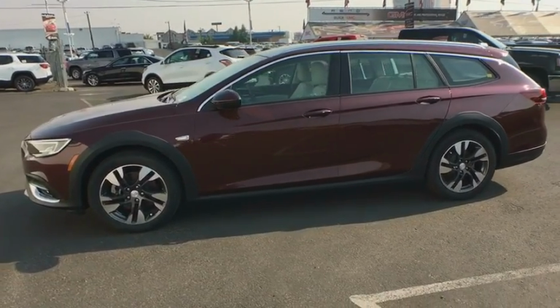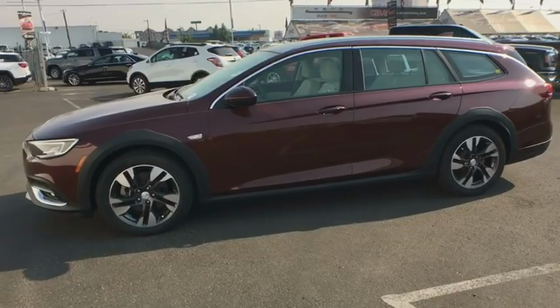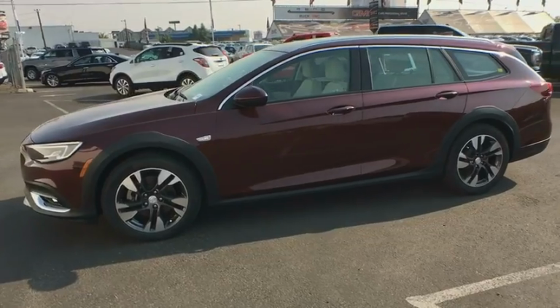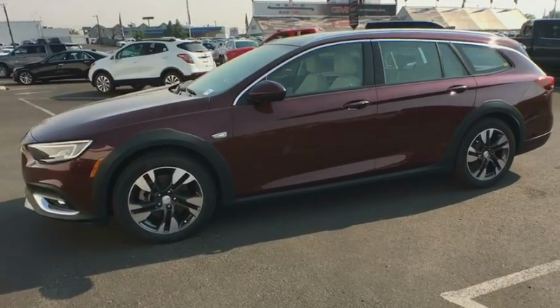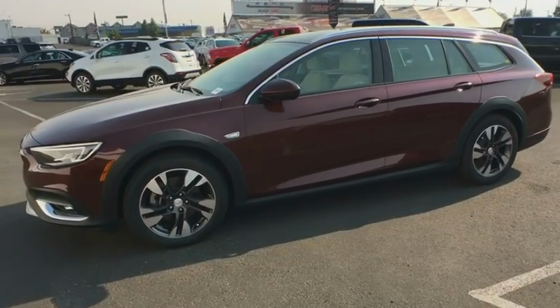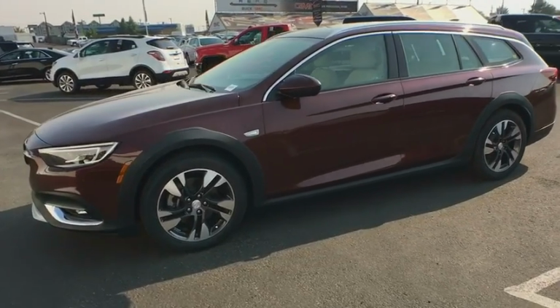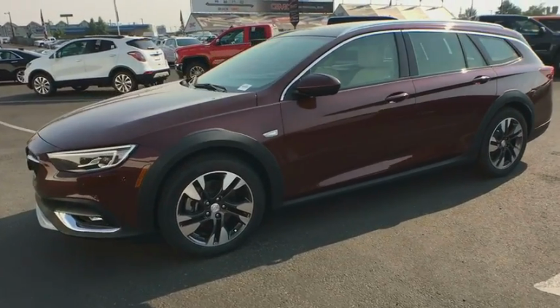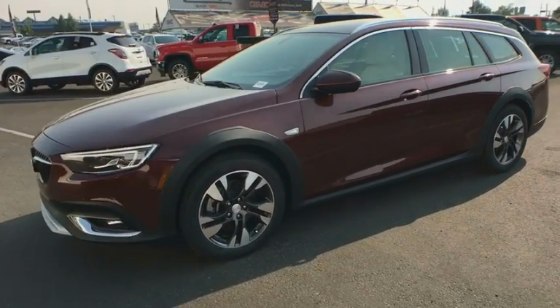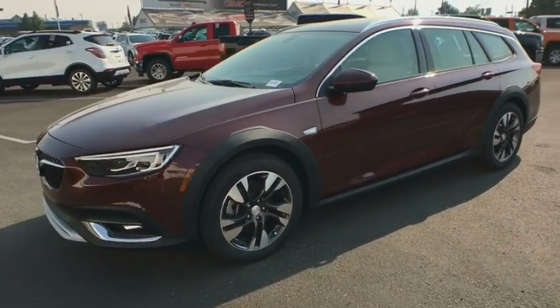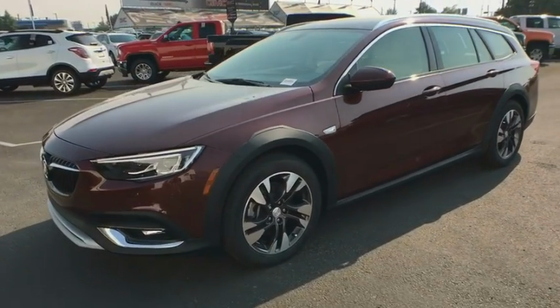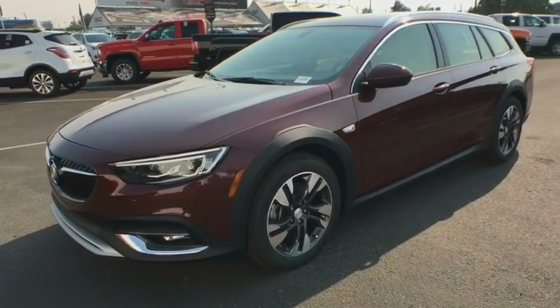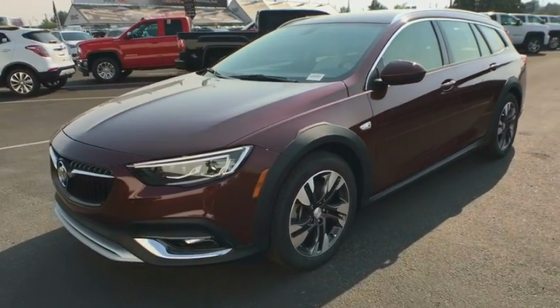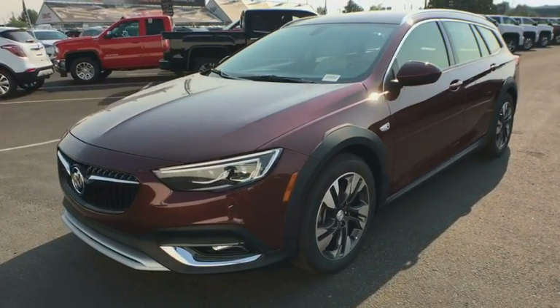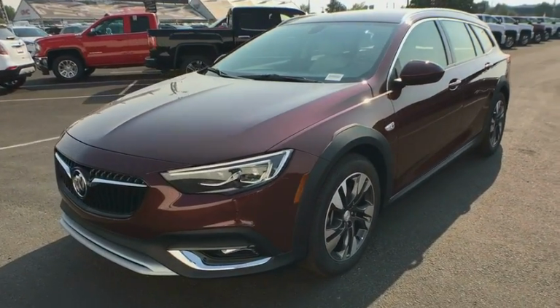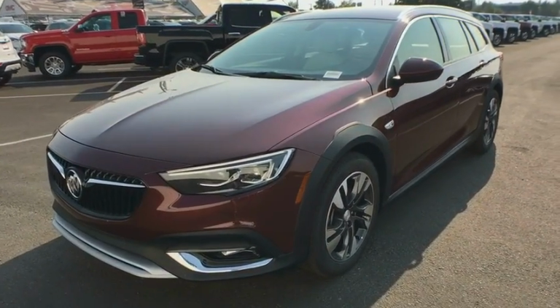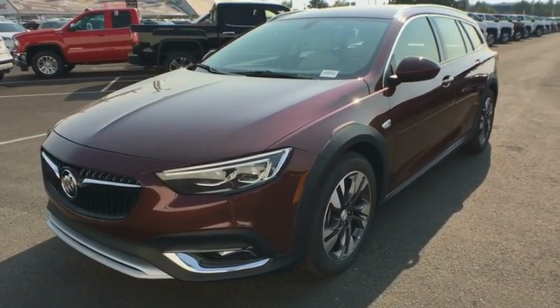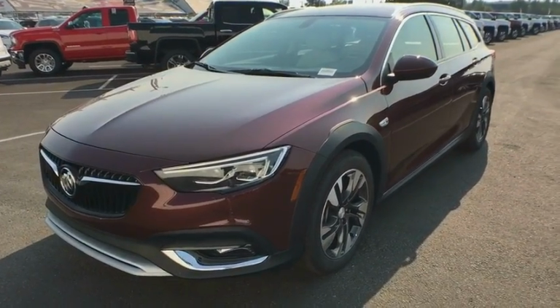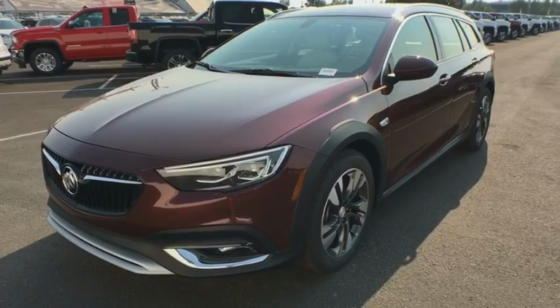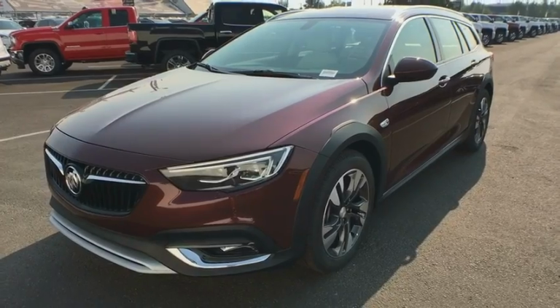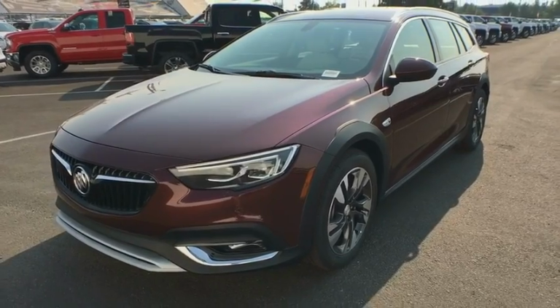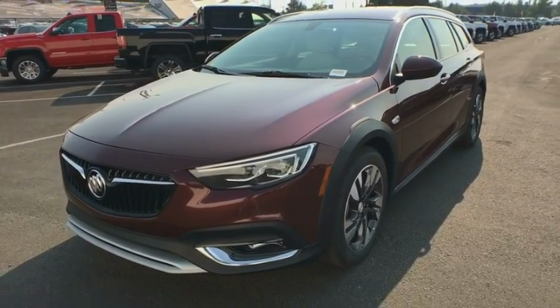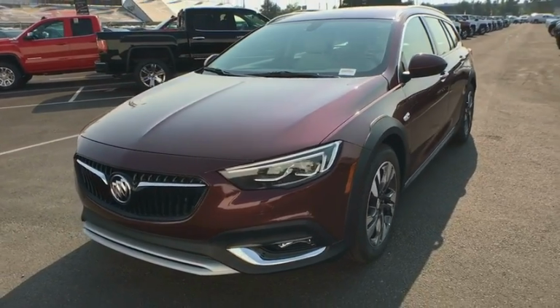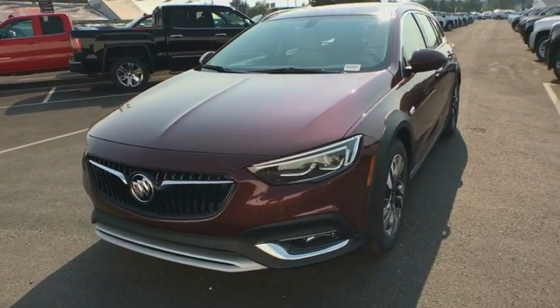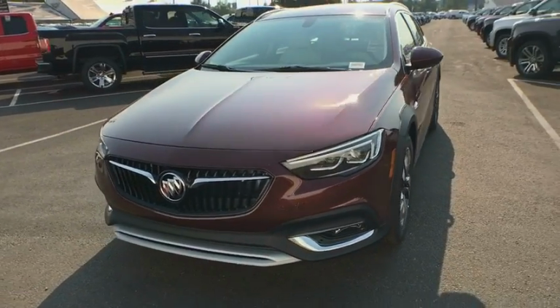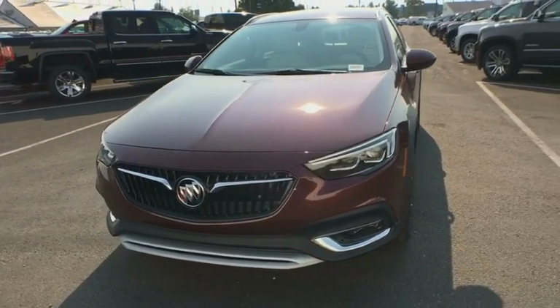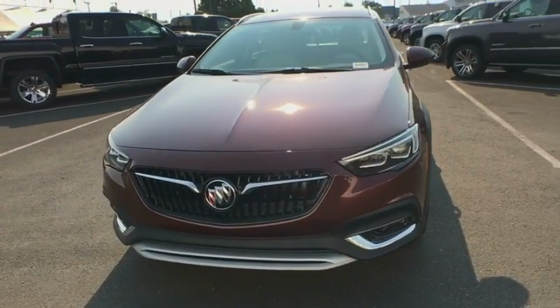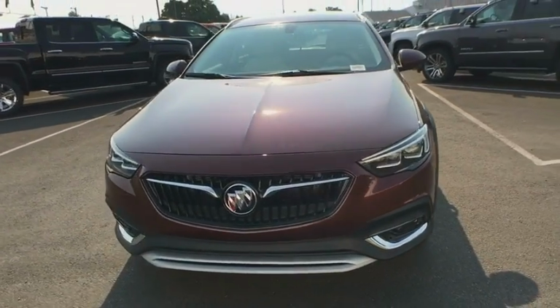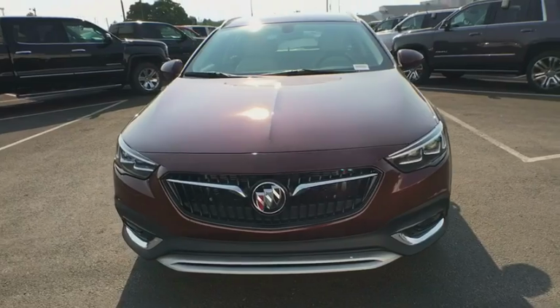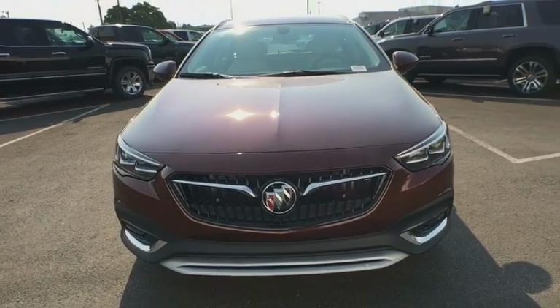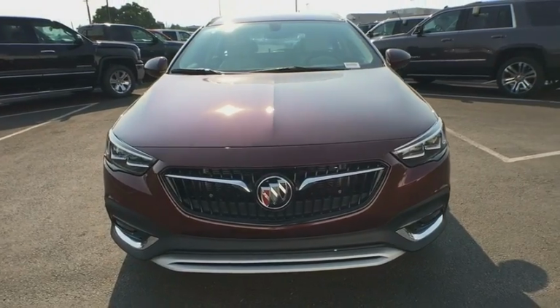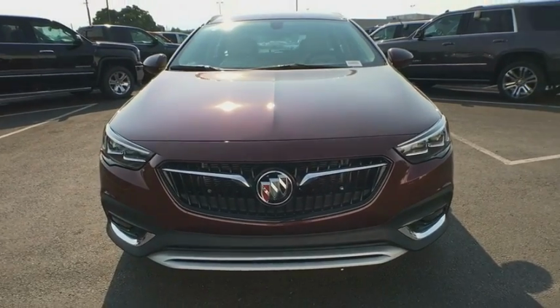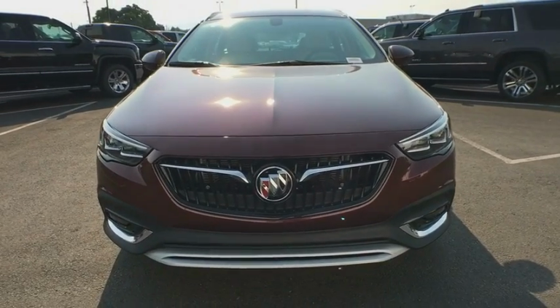Bluetooth, adjustable steering wheel, power steering, keyless start, four-wheel disc brakes, aluminum wheels, floor mats, auto-dimming rear-view mirror, cruise control.